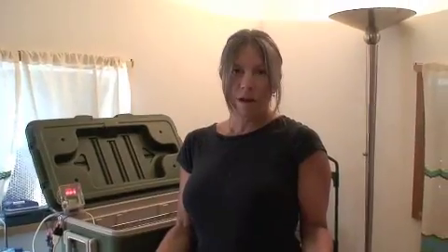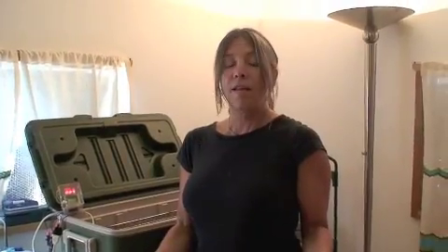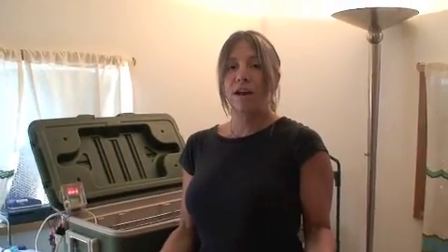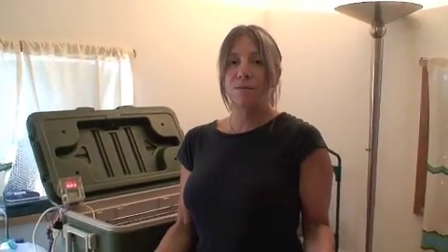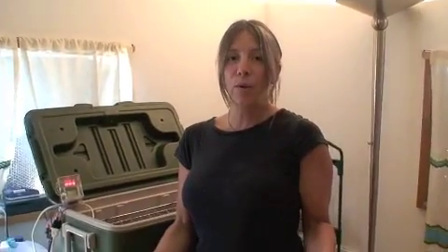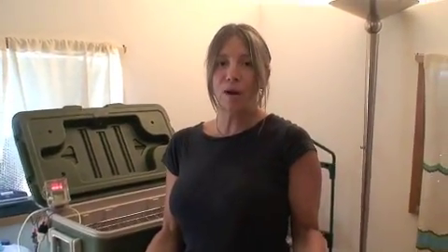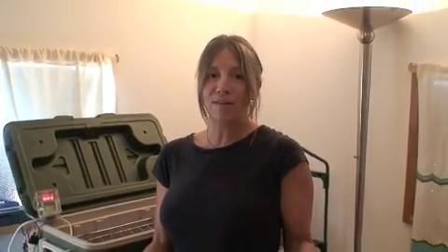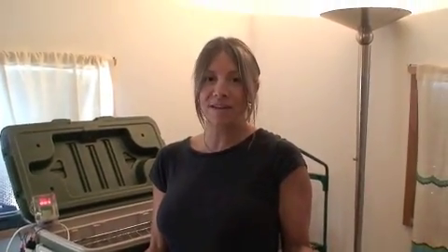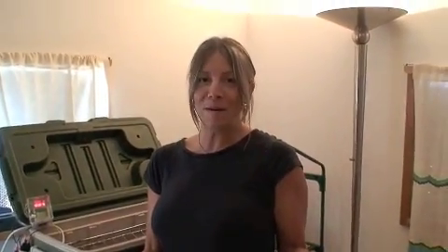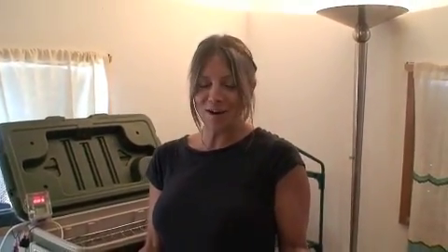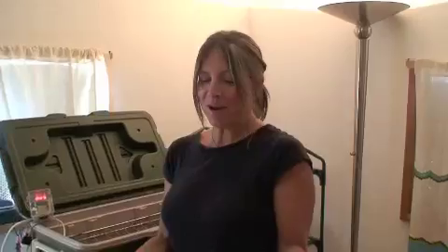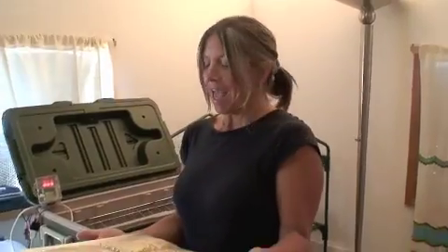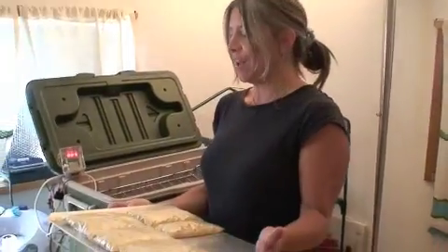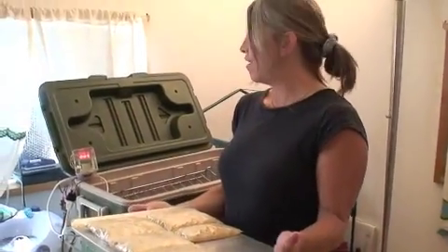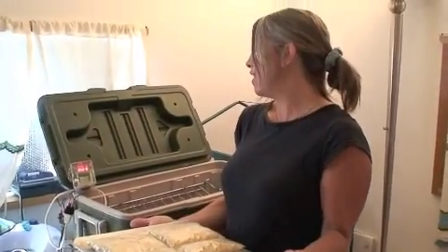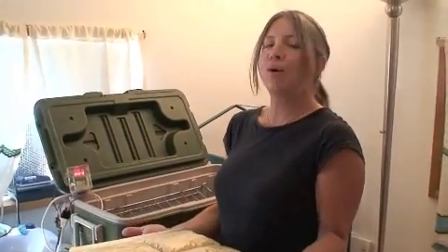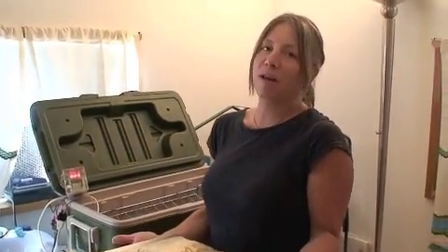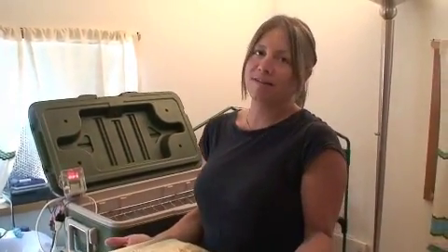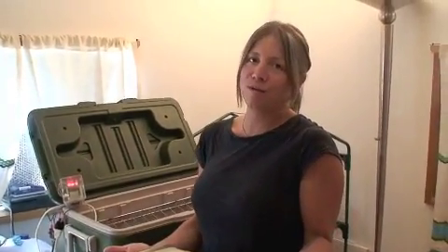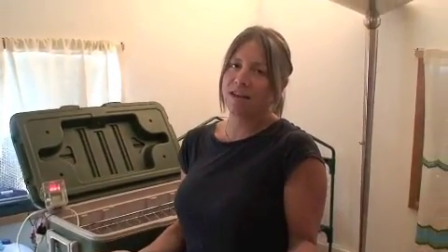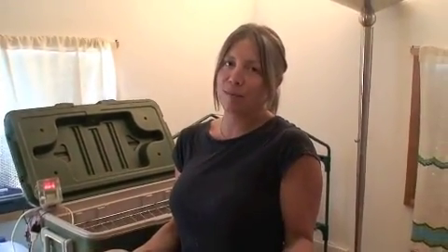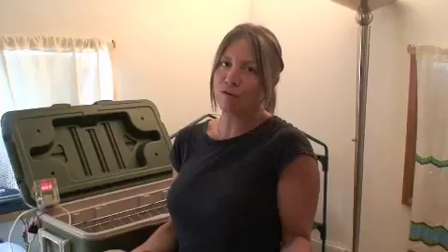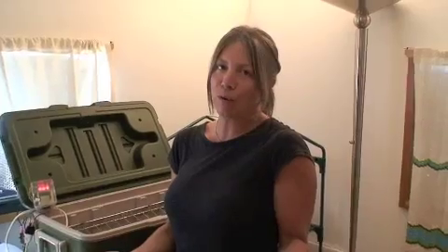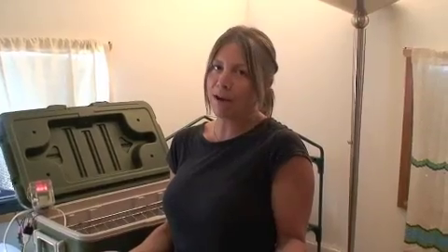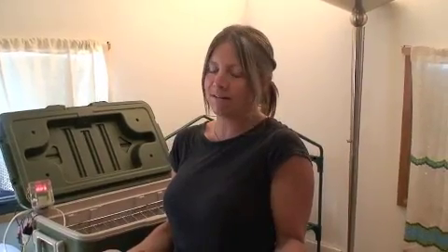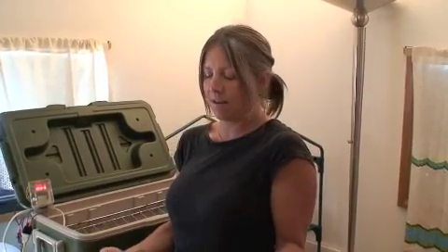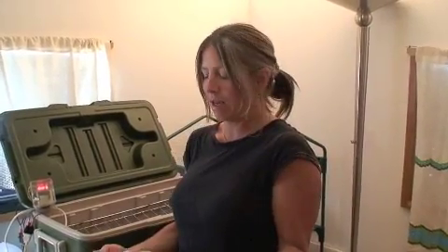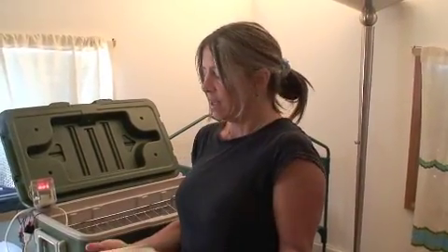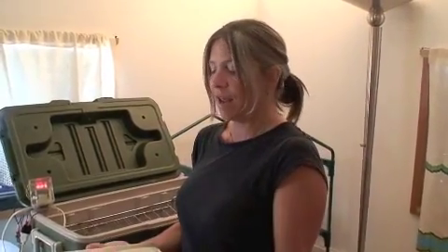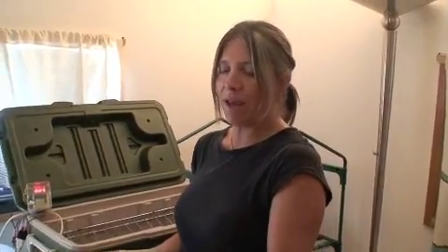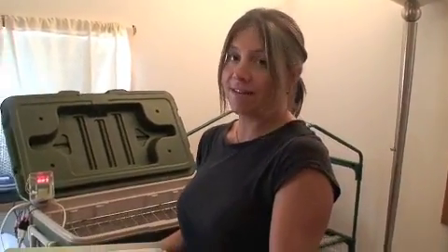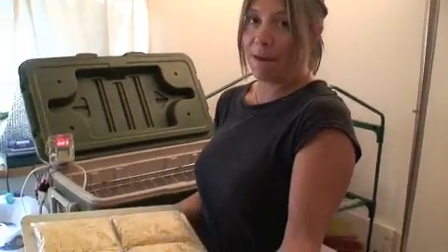Hello friends, we're at Holy Scrap Hot Springs in New Mexico and we are exploring the many ways to use the temperature controller that Mikey designed and made. Today we're making tempeh.